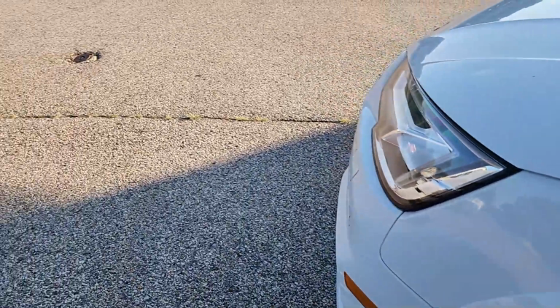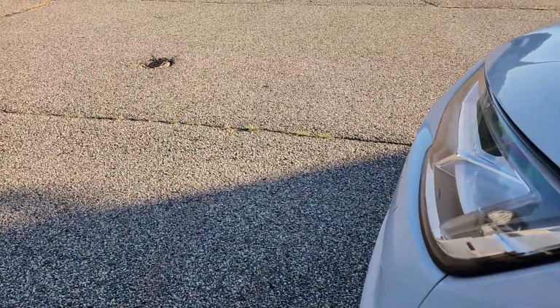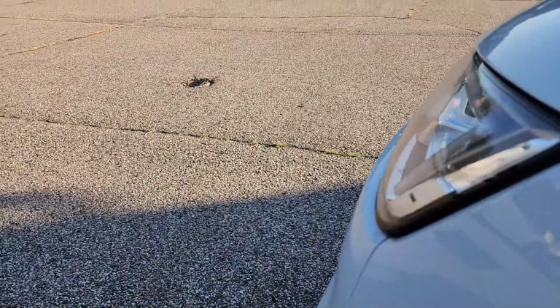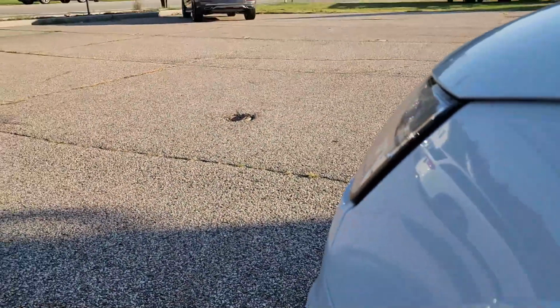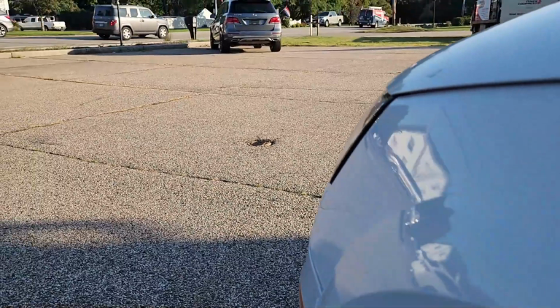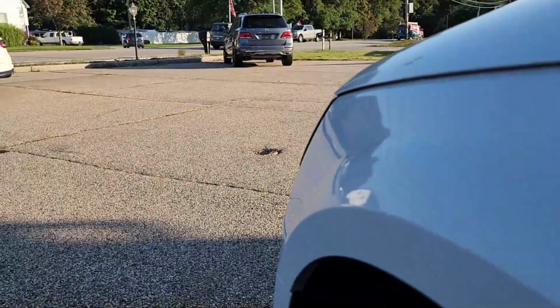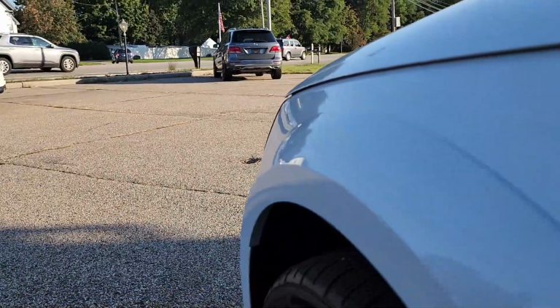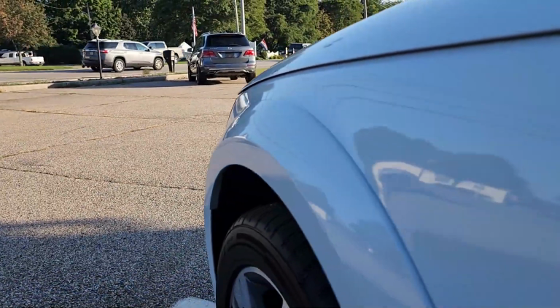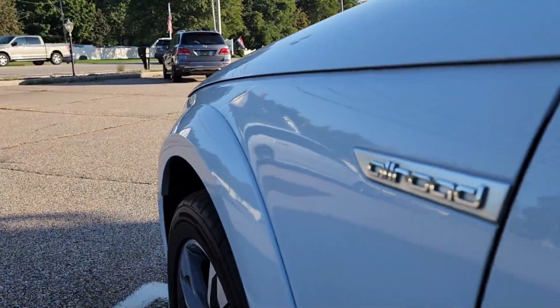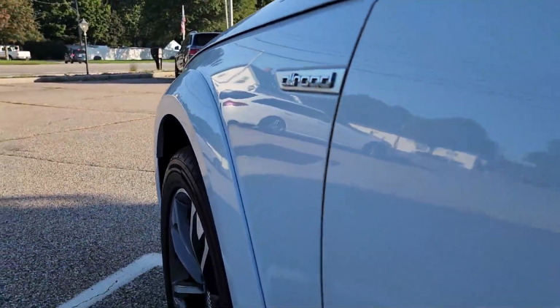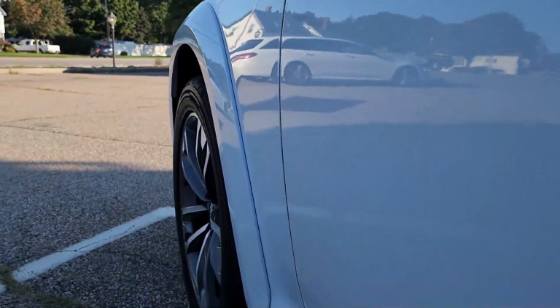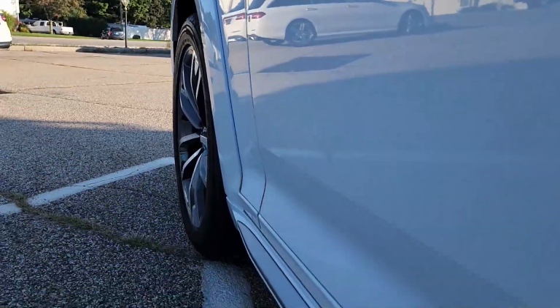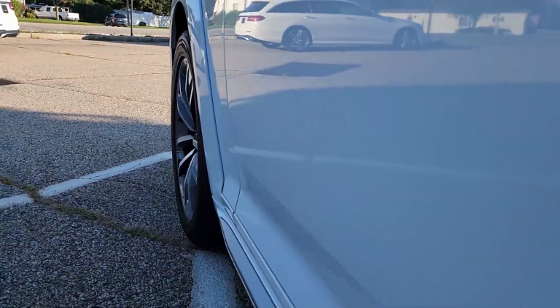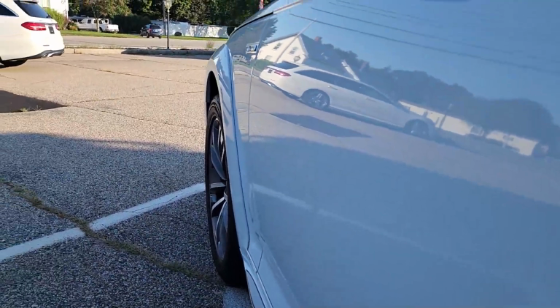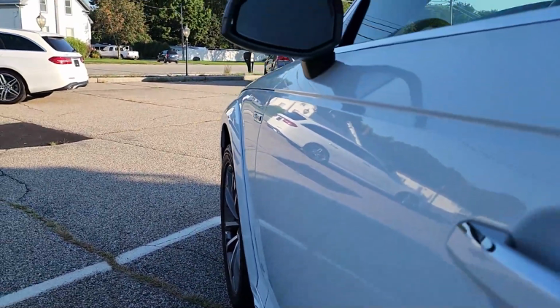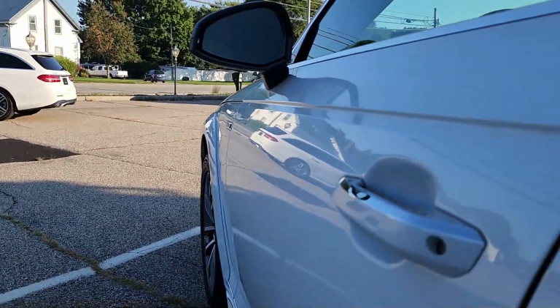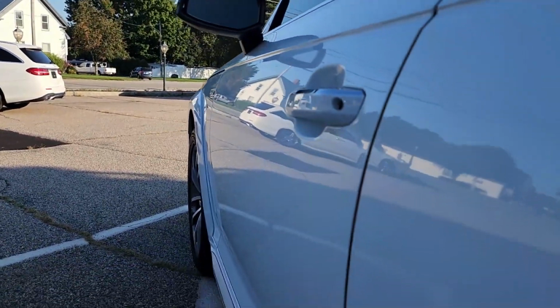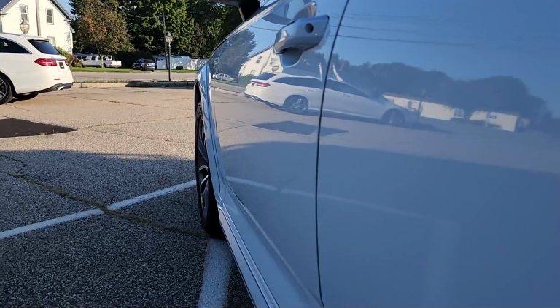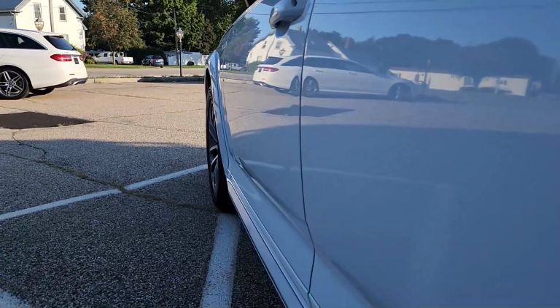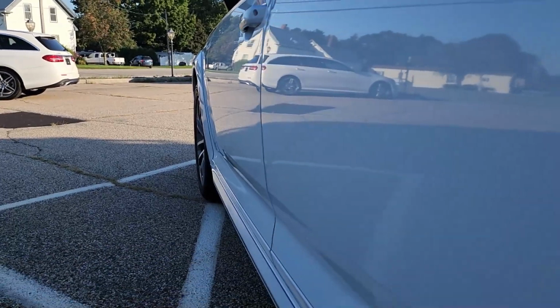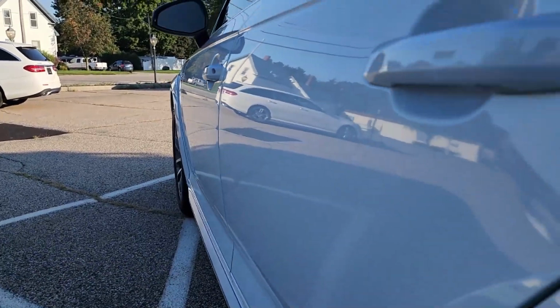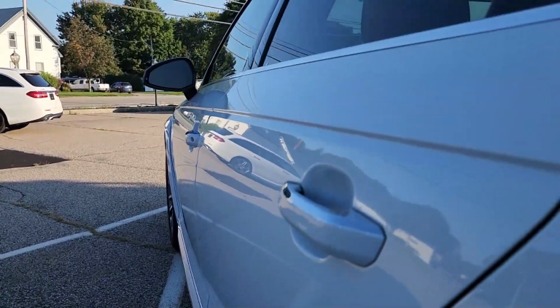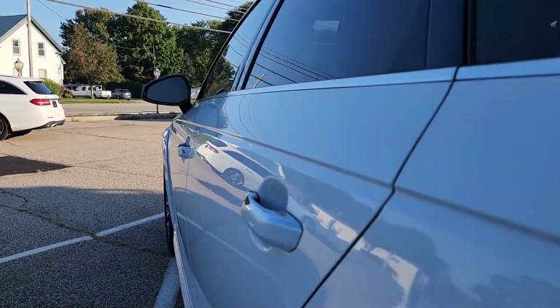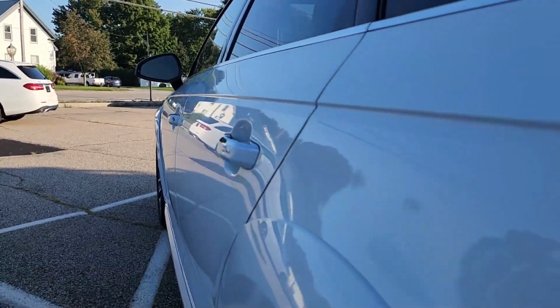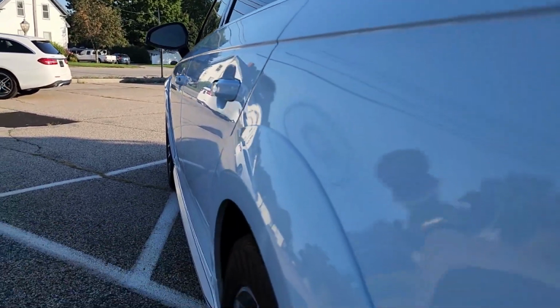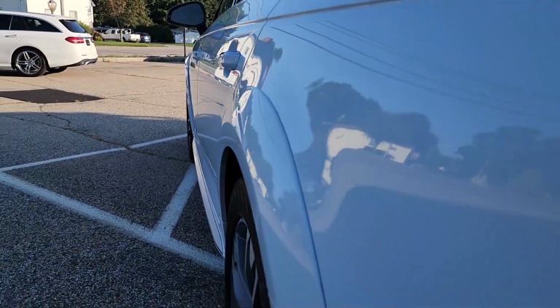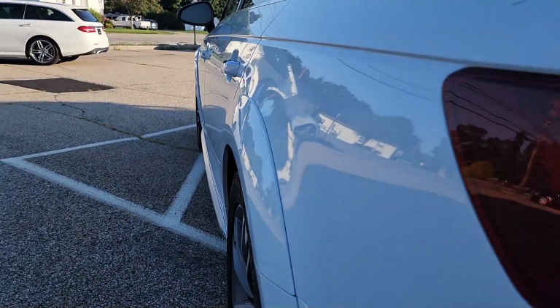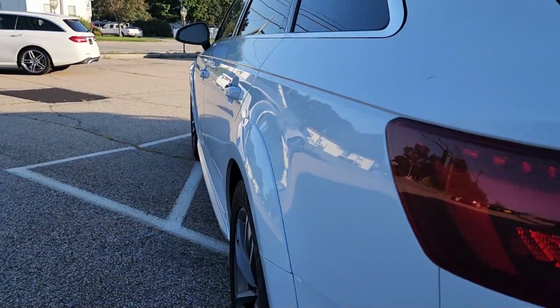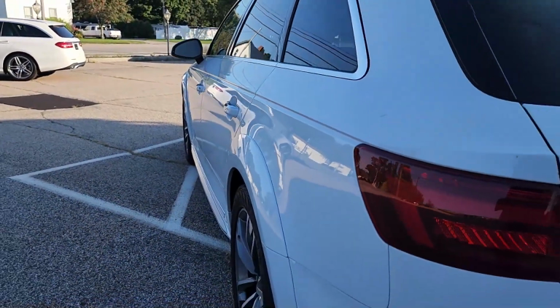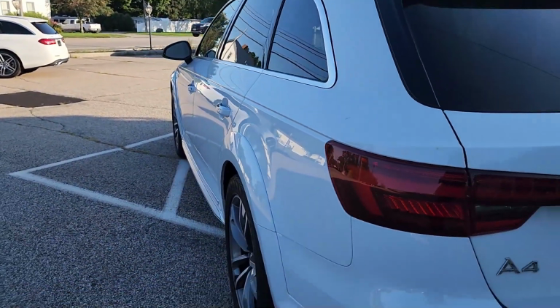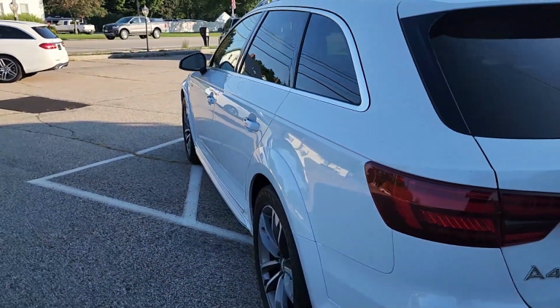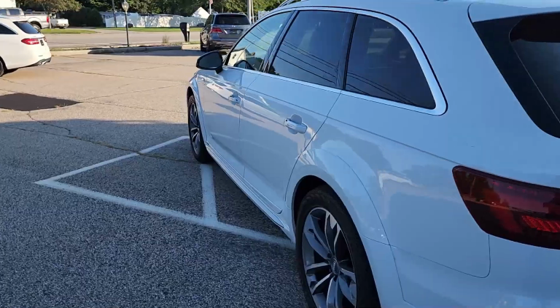Working down the side of the vehicle, let's look for any dings, dents, or scratches here on the driver's side. As you can see, it all looks just fantastic here on the driver's side of the vehicle.